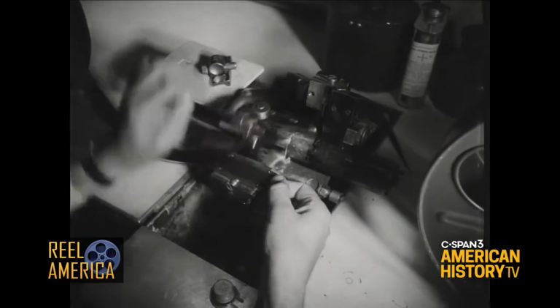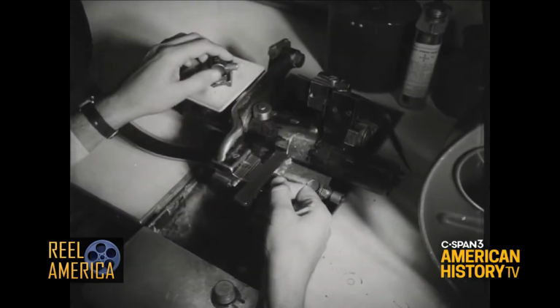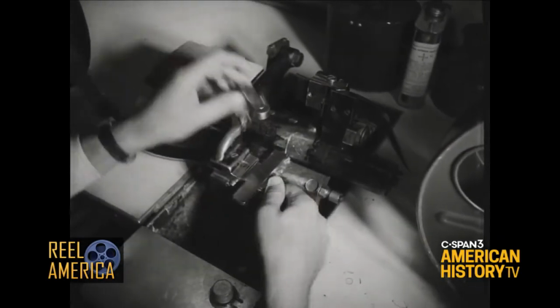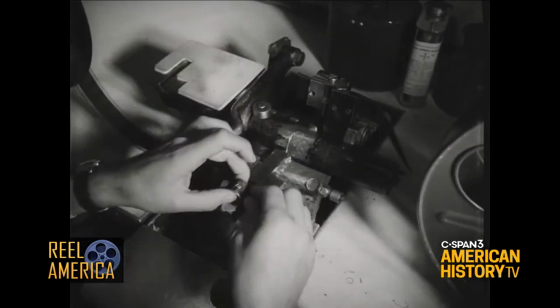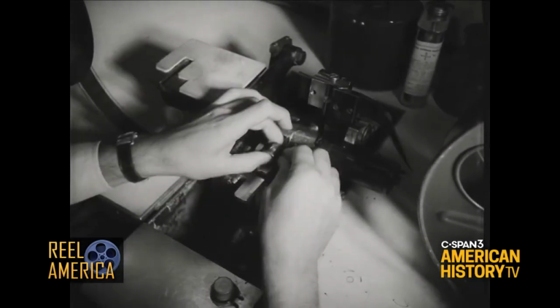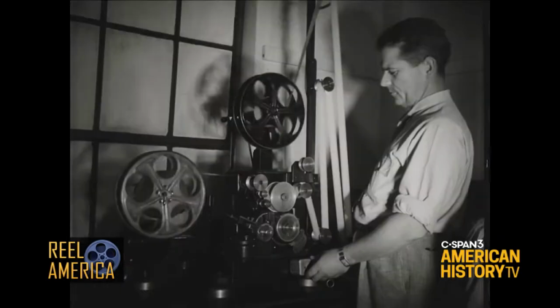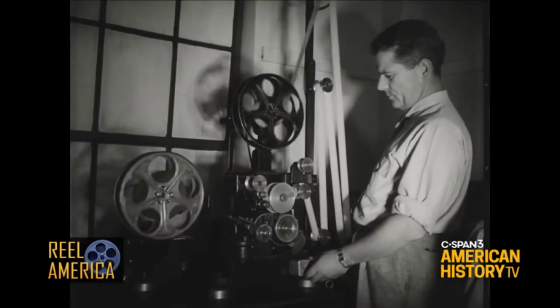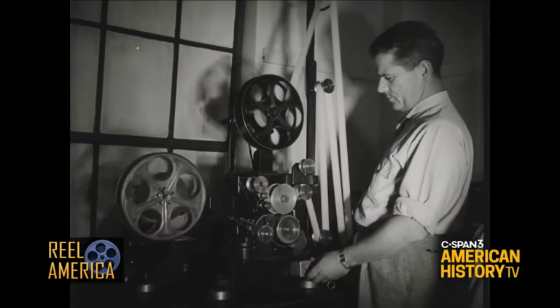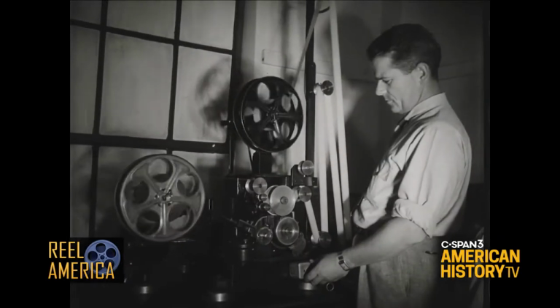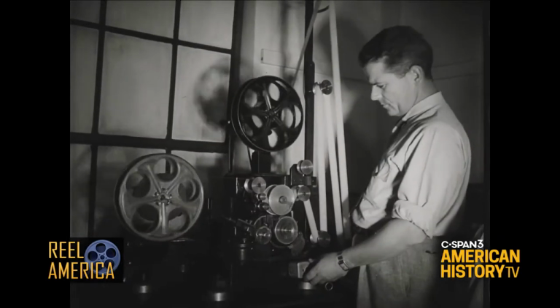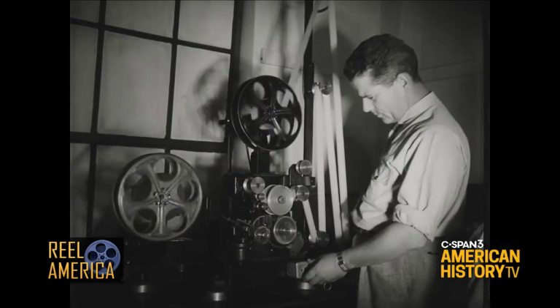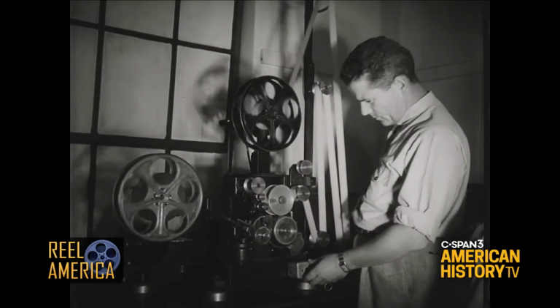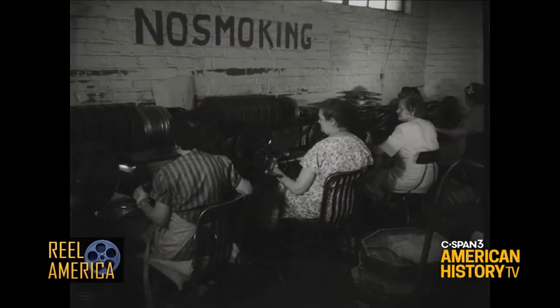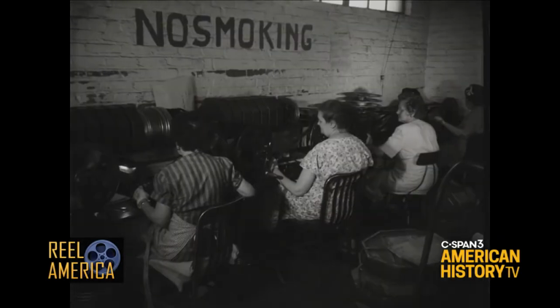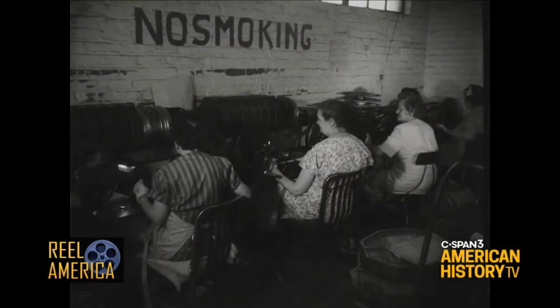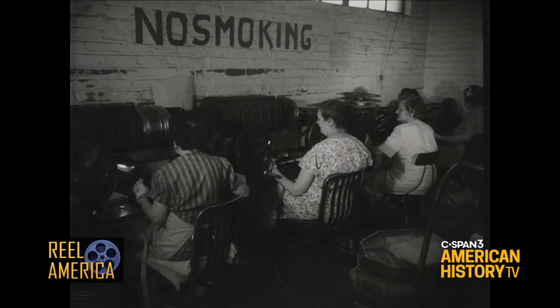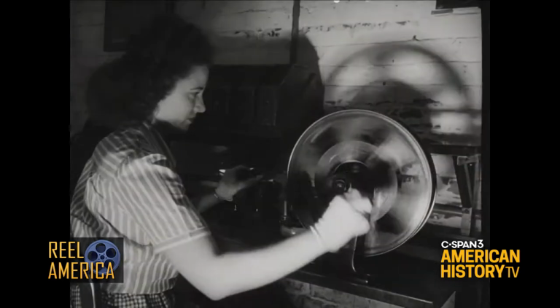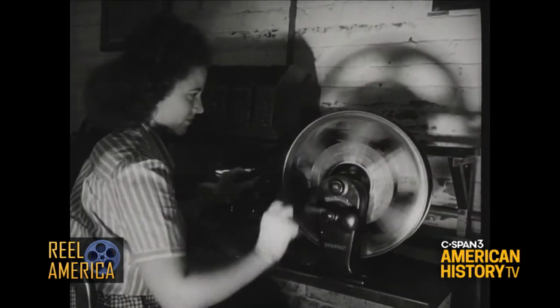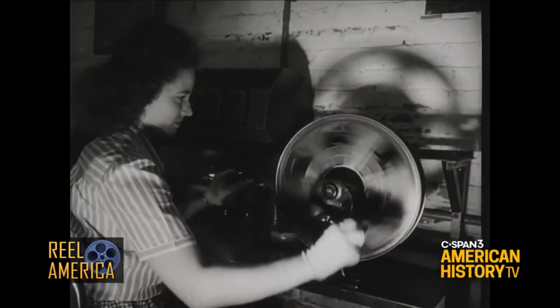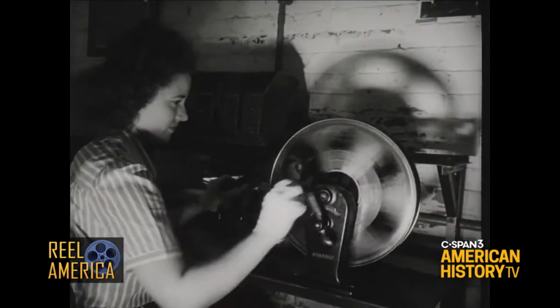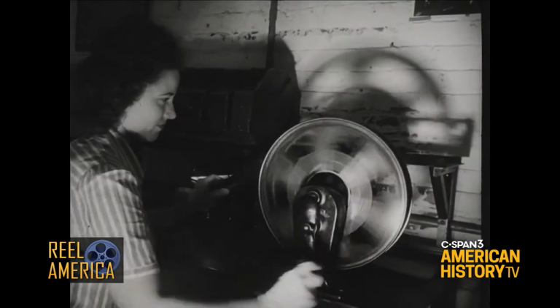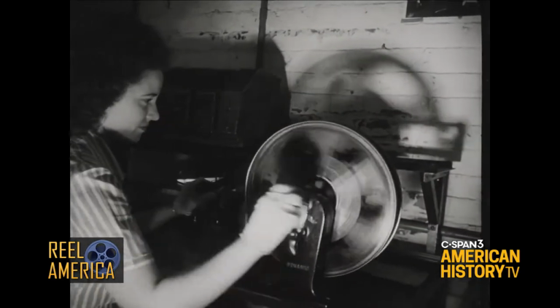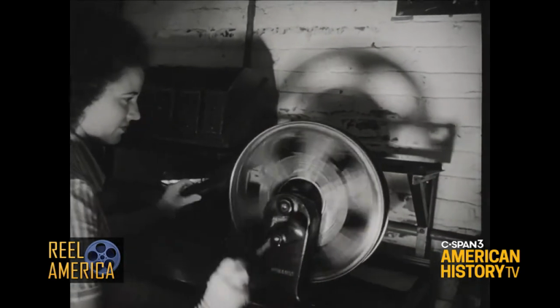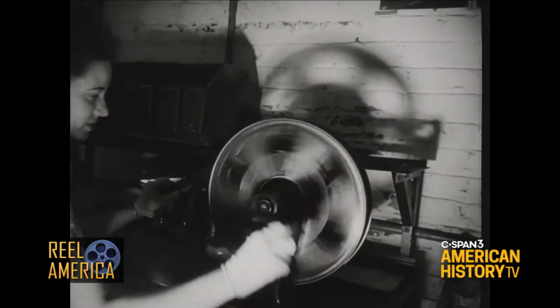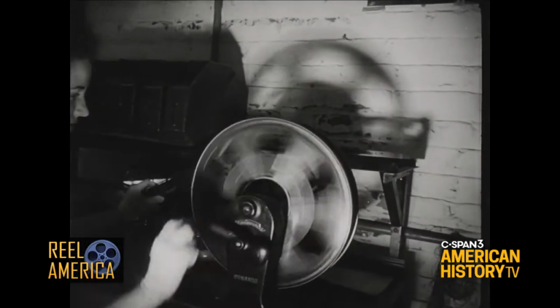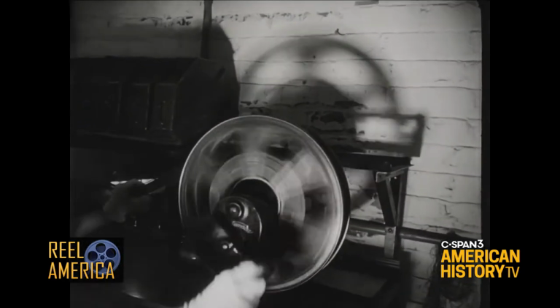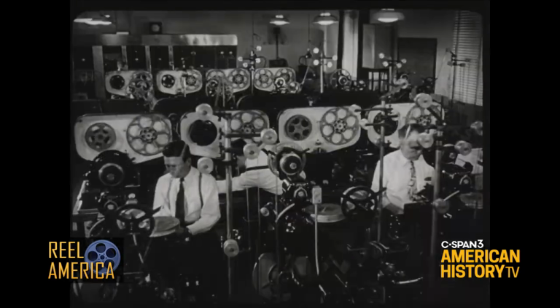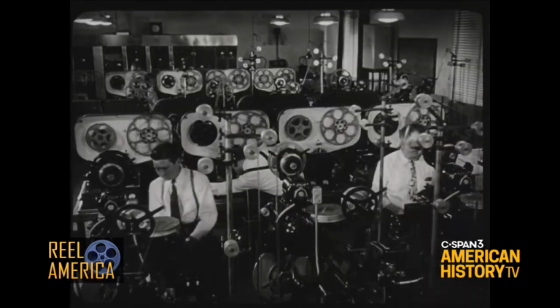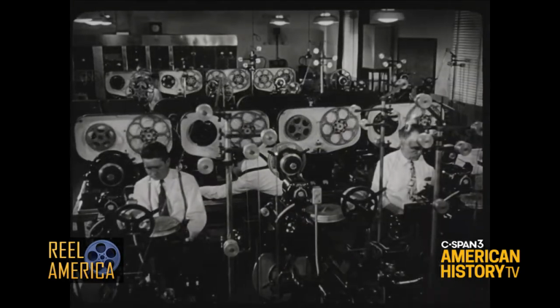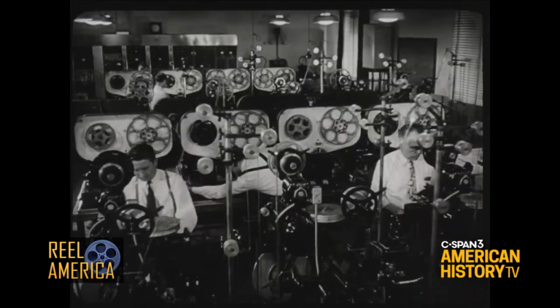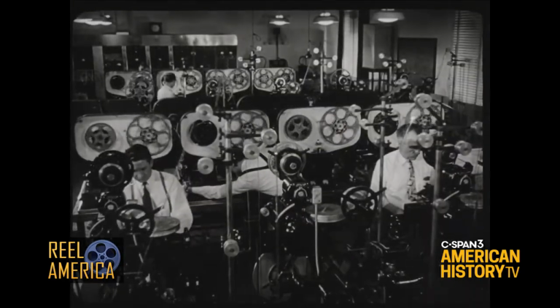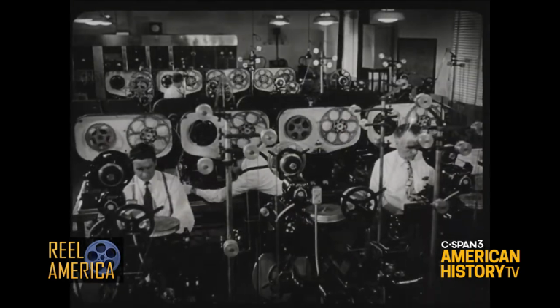Each week, American History TV's Real America brings you archival films that provide context for today's public affairs issues.